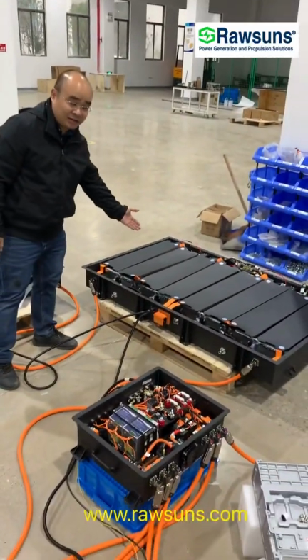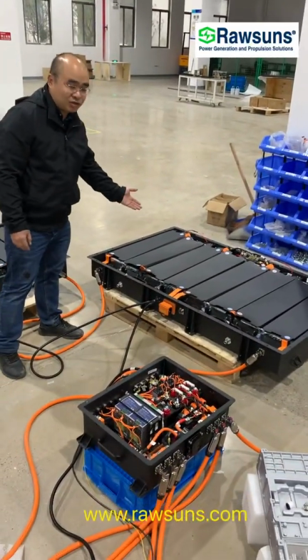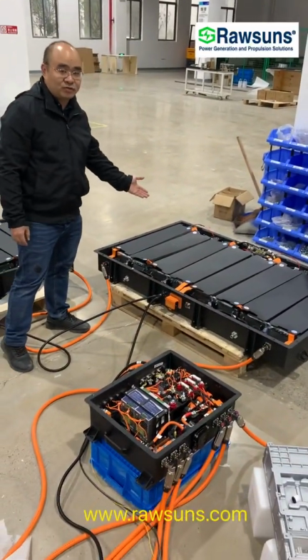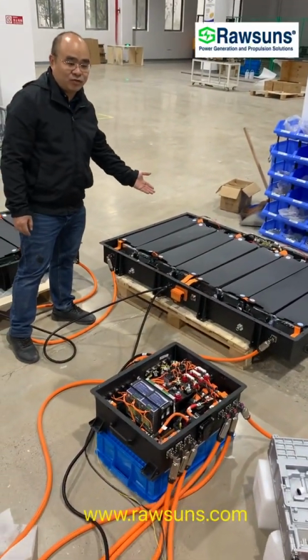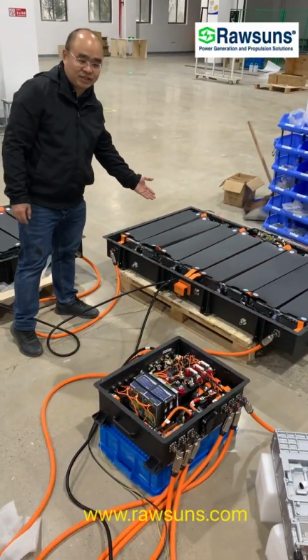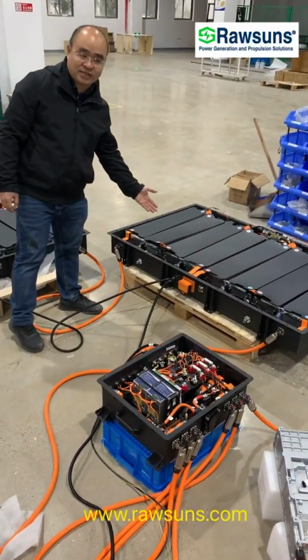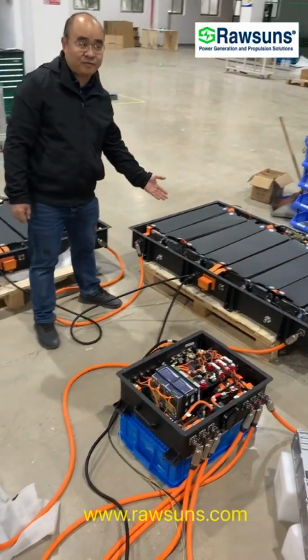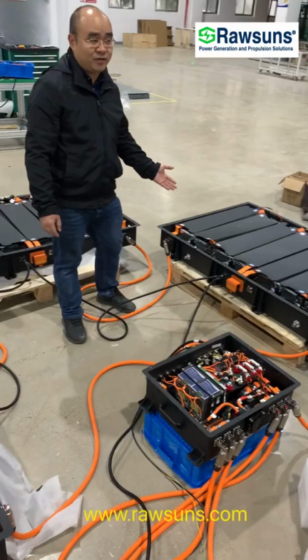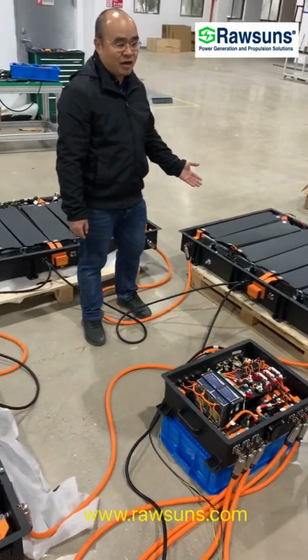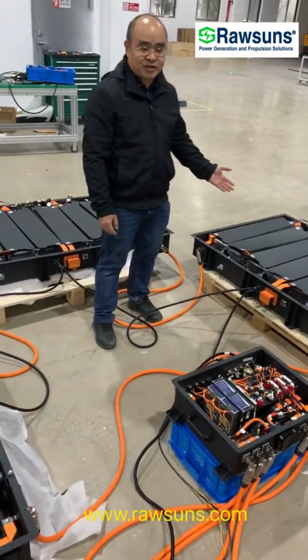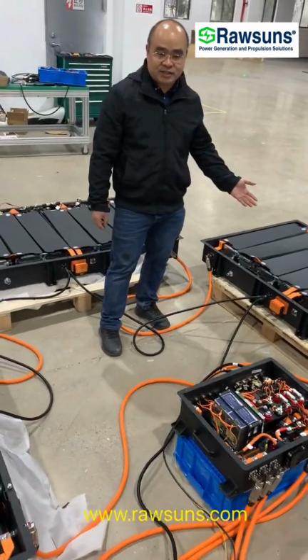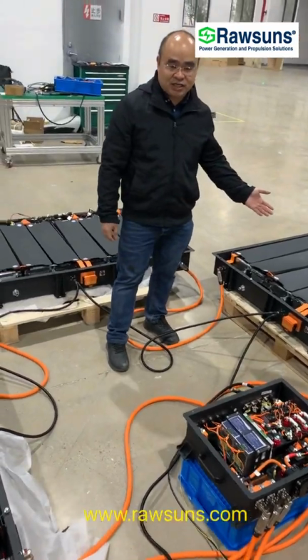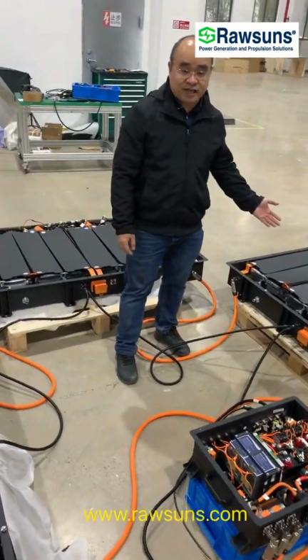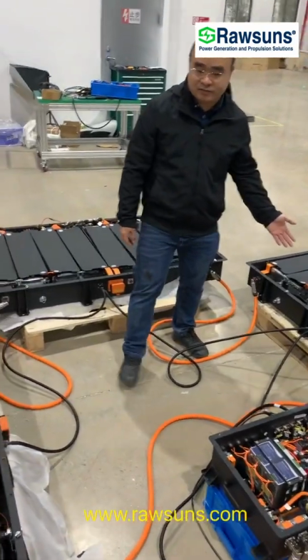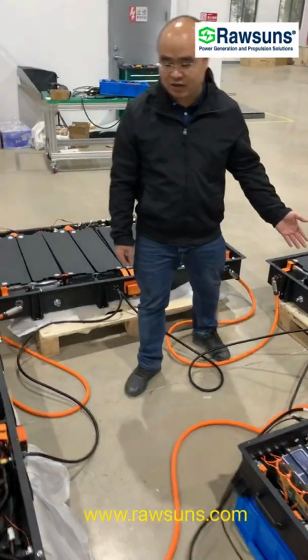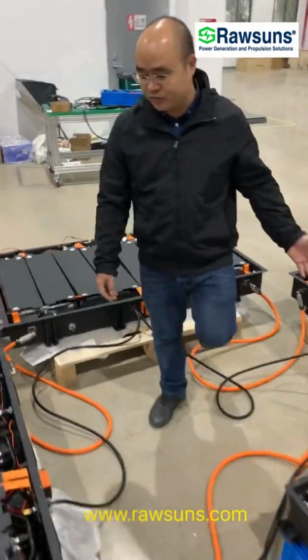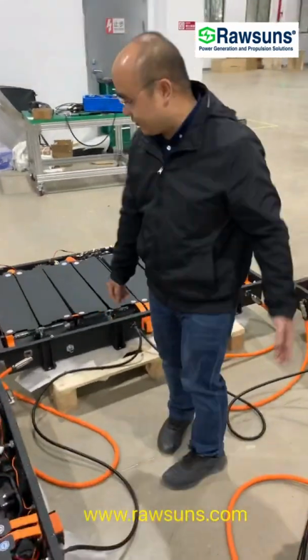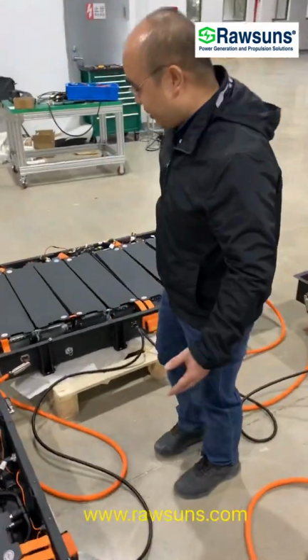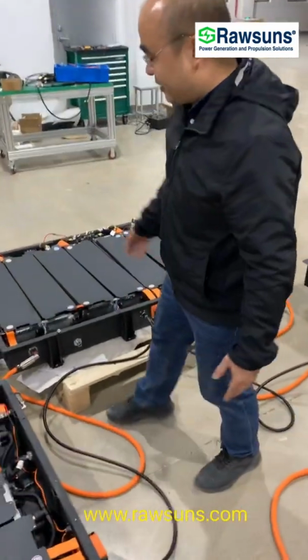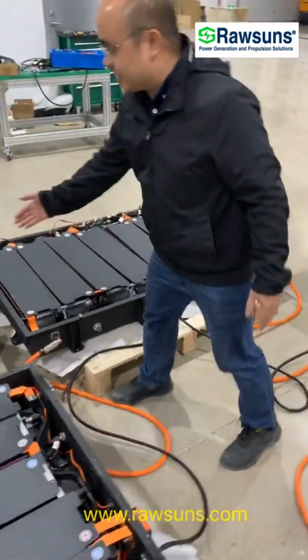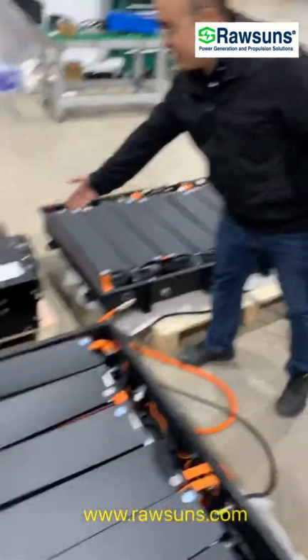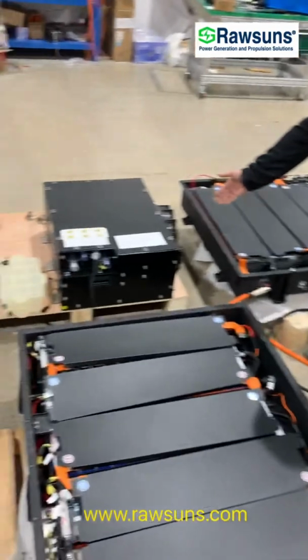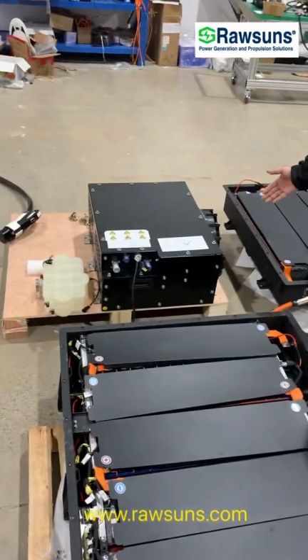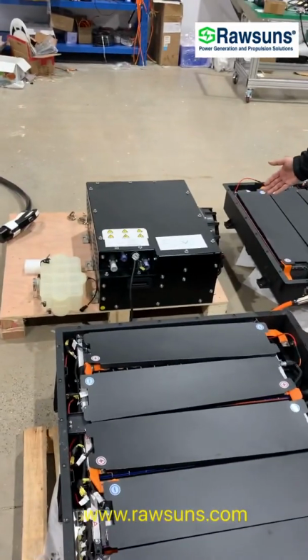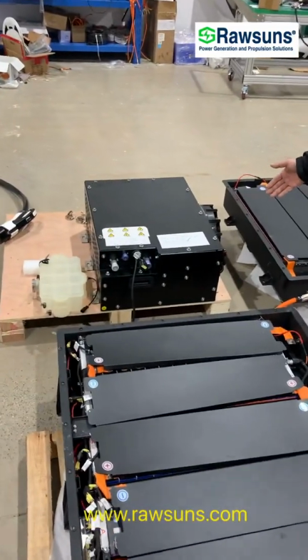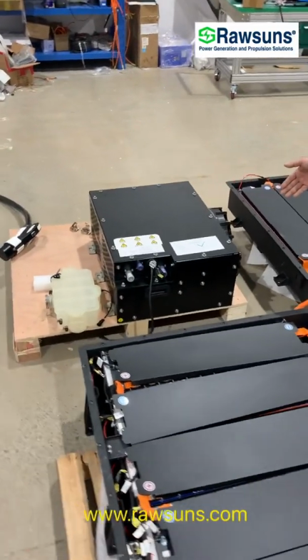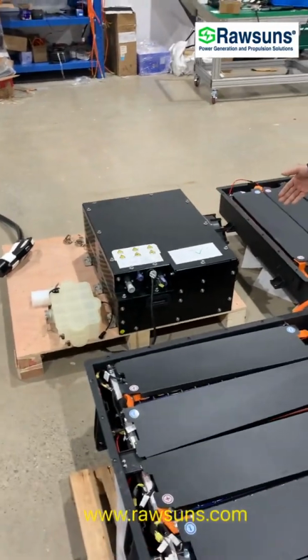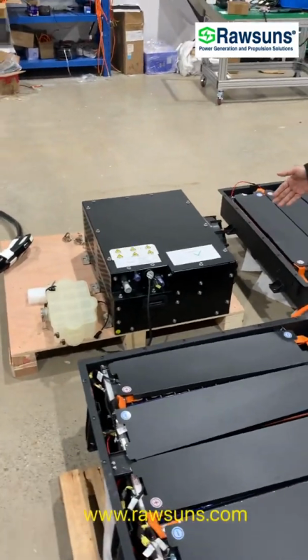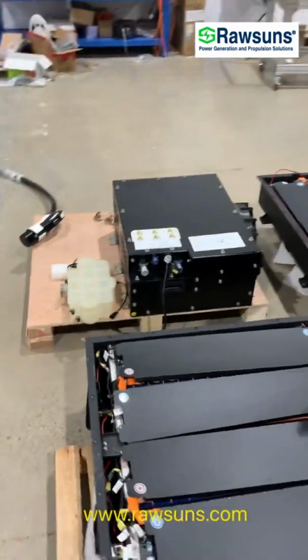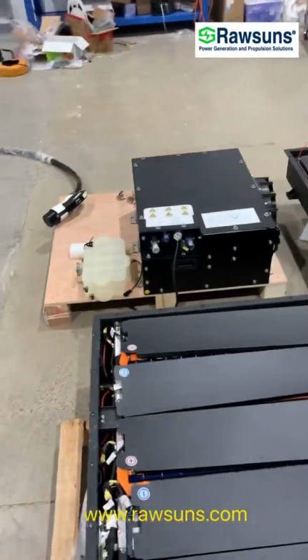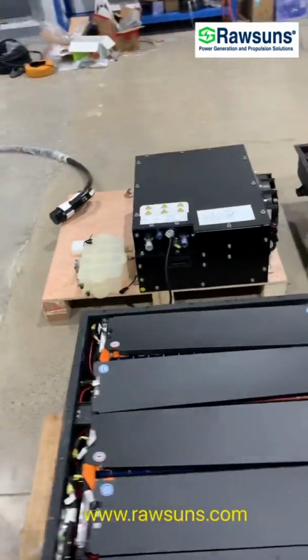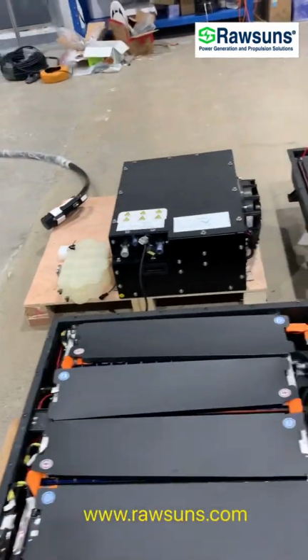The total voltage is 537 volt, and this is the AC radiator for the liquid cold system for the battery.